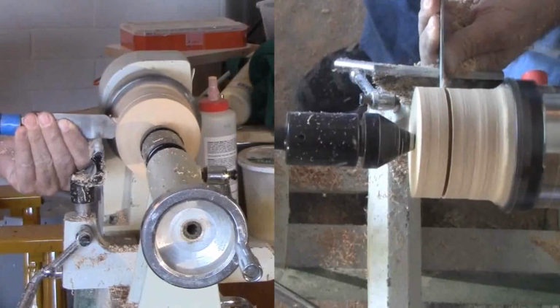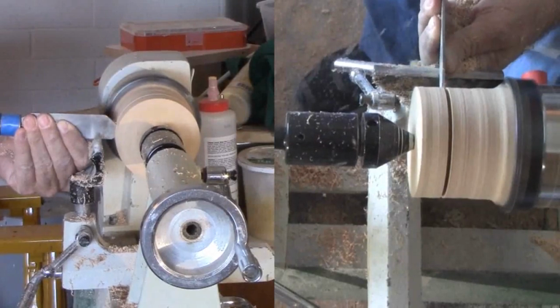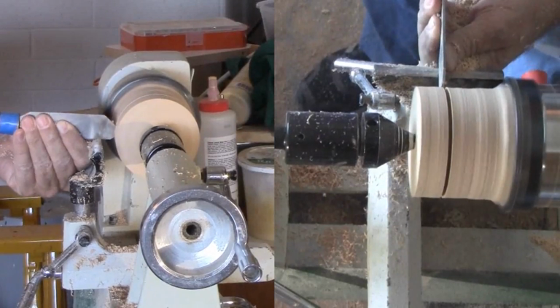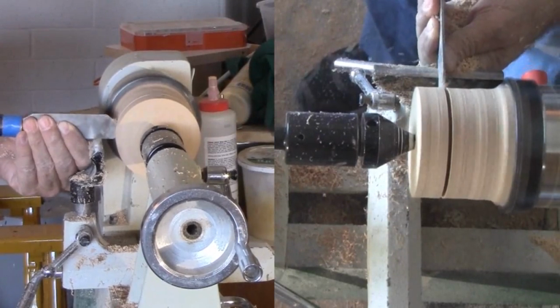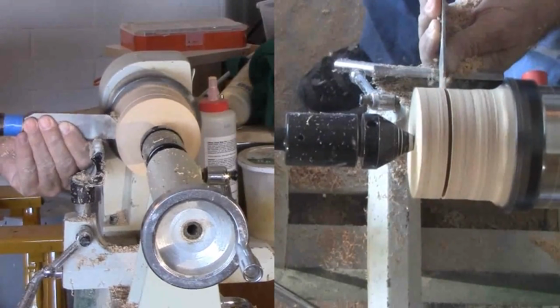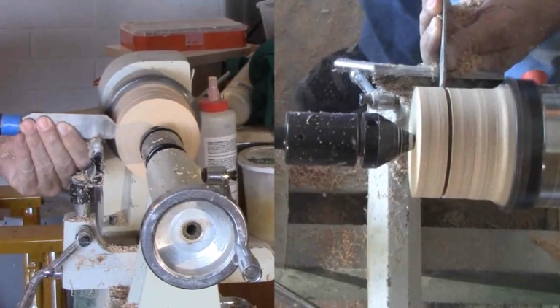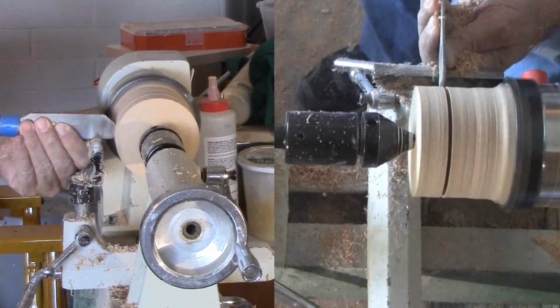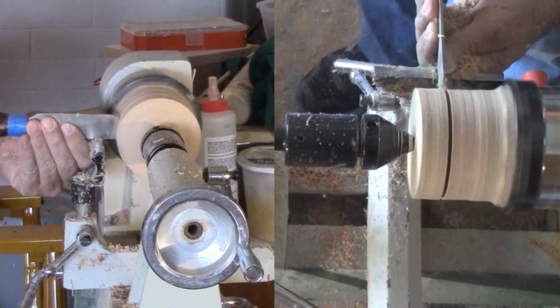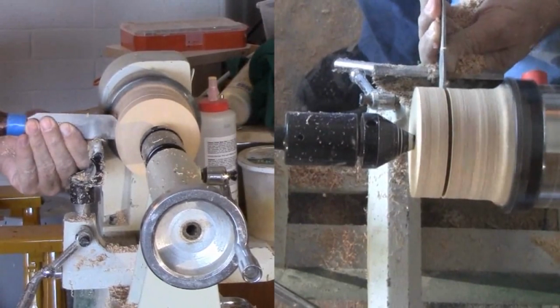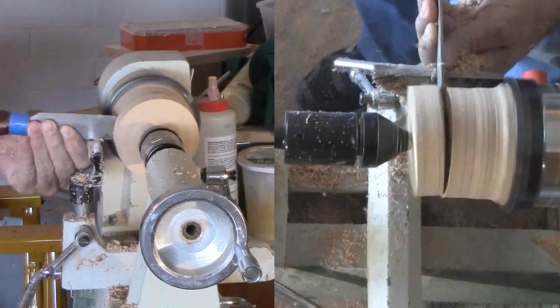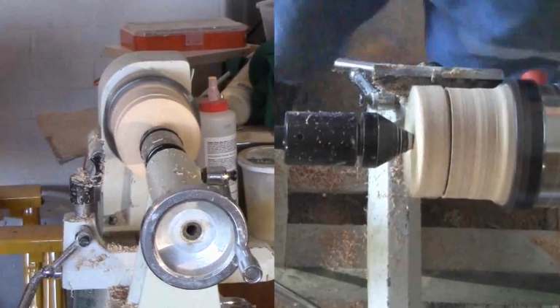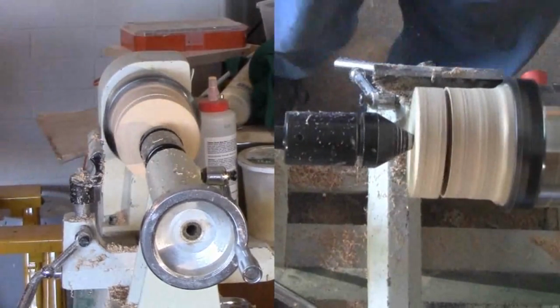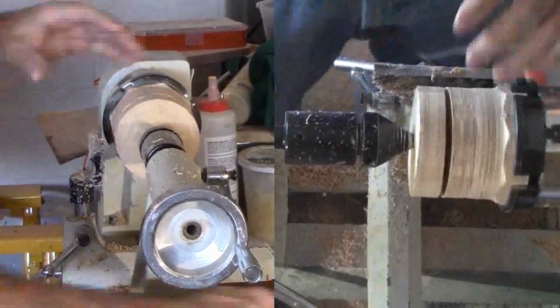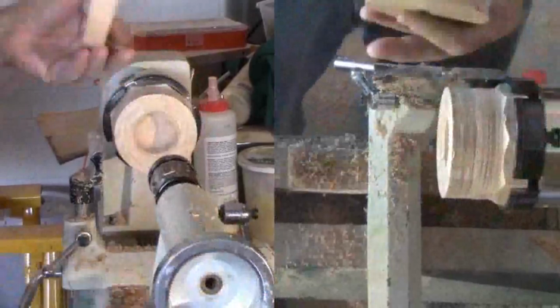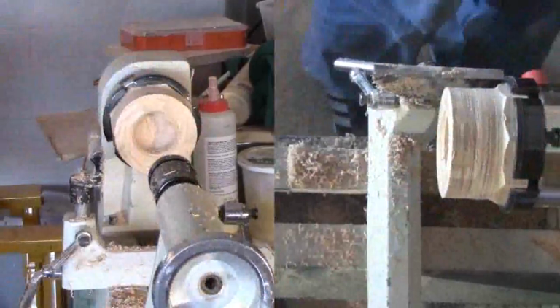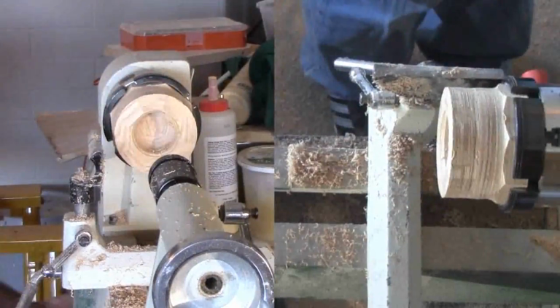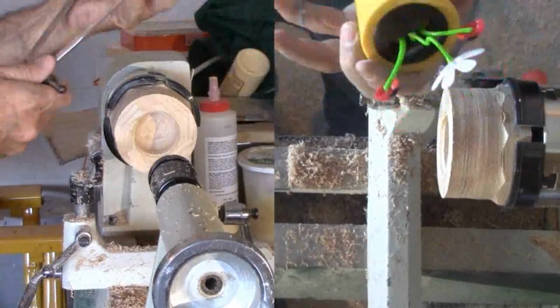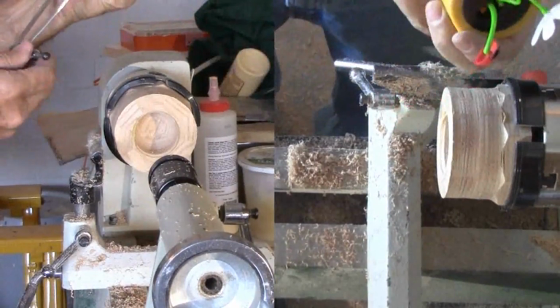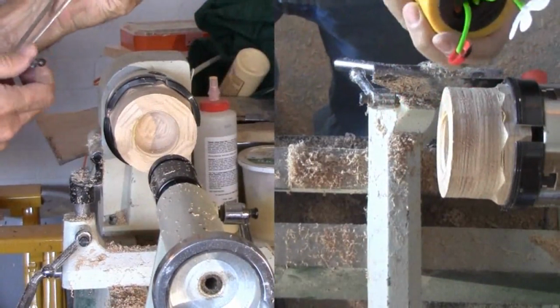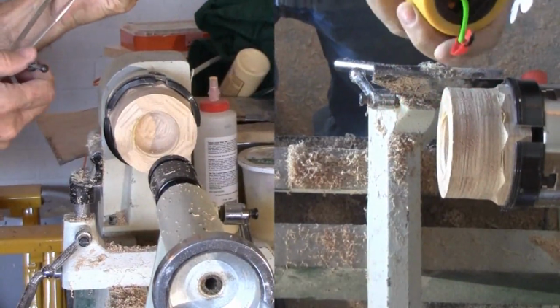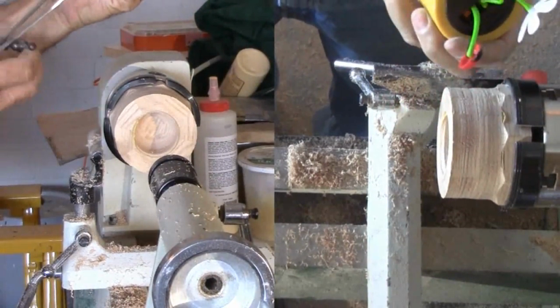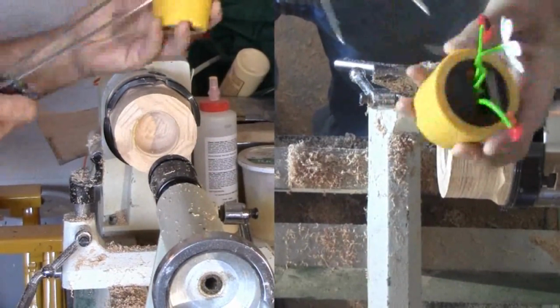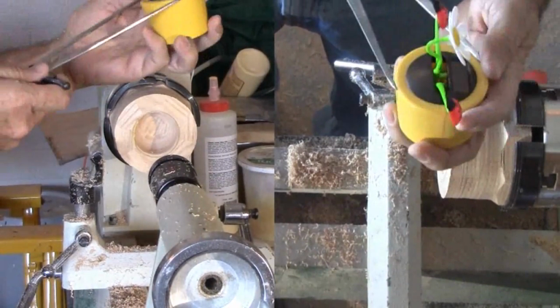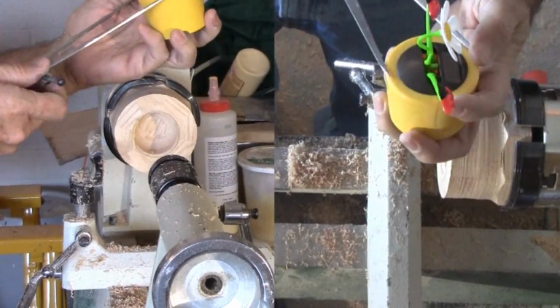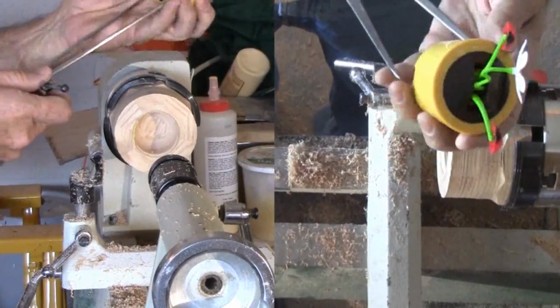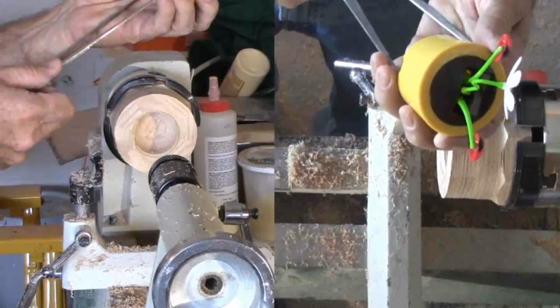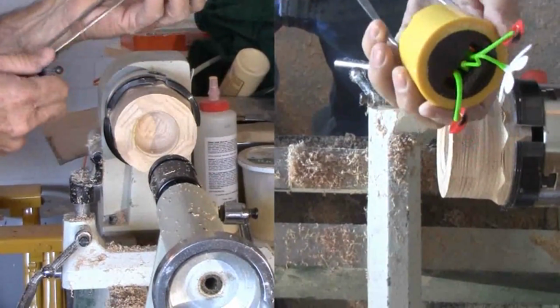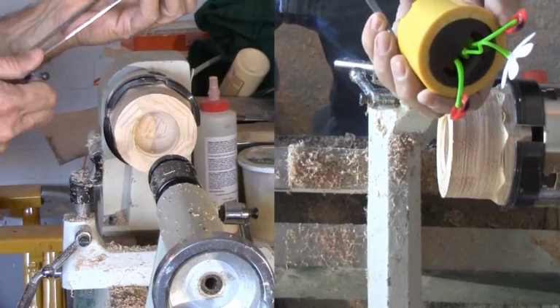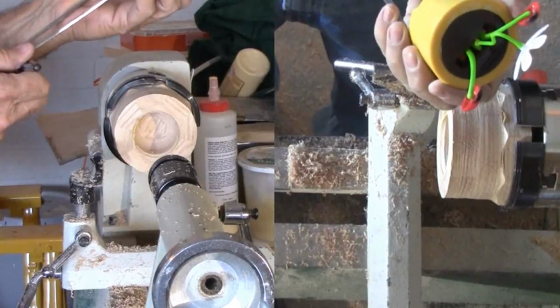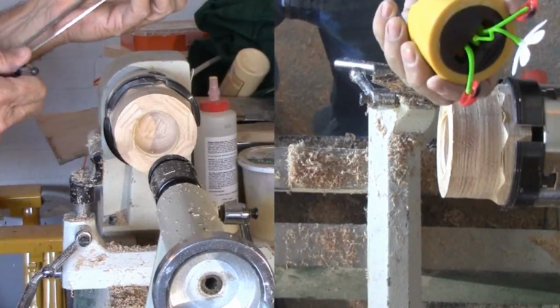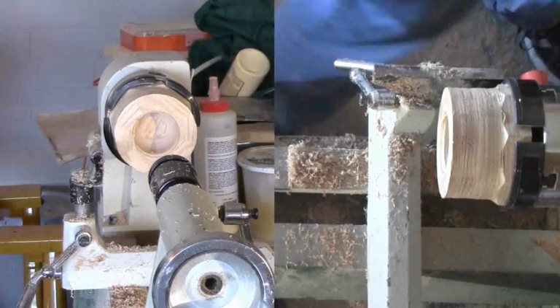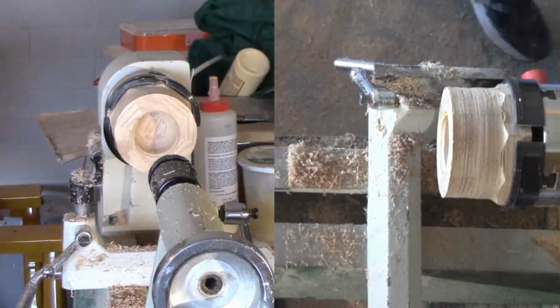I started with a small spindle gouge — too small — and switched to a larger gouge. I had already hollowed it somewhat for the other project, and now I need to size it to the solar spring flower.